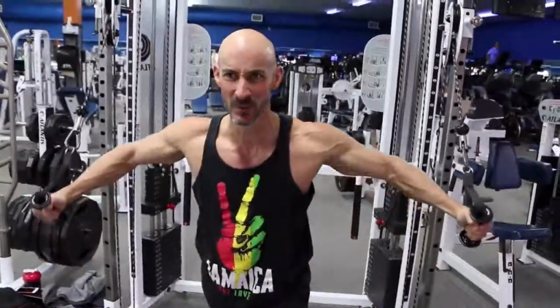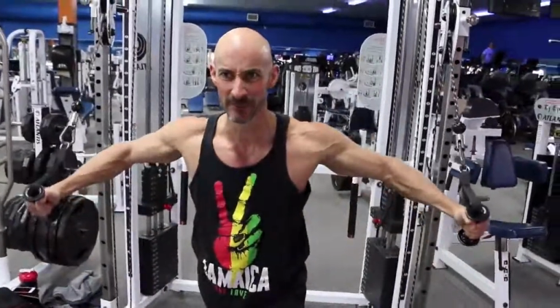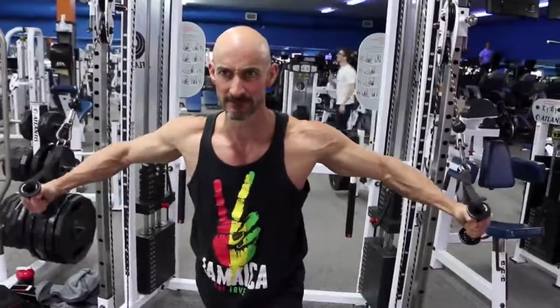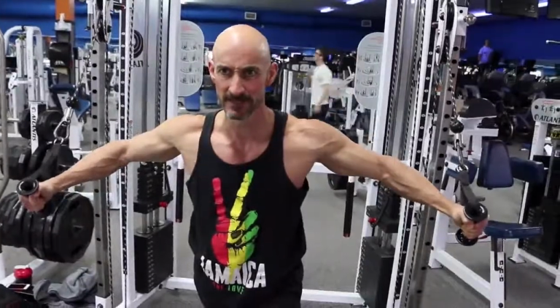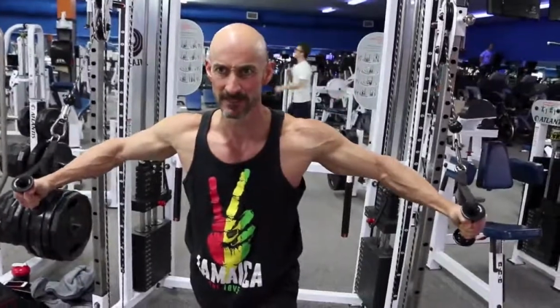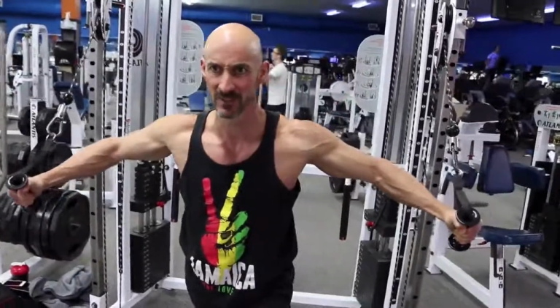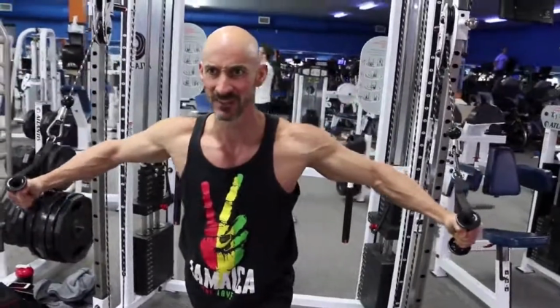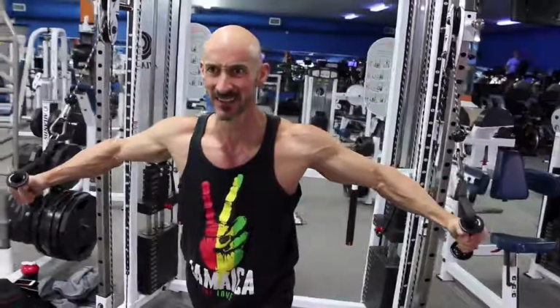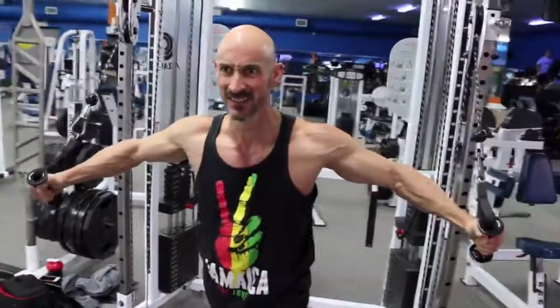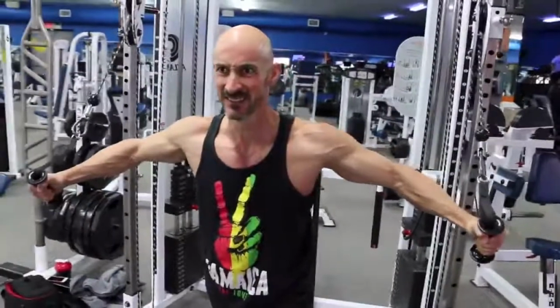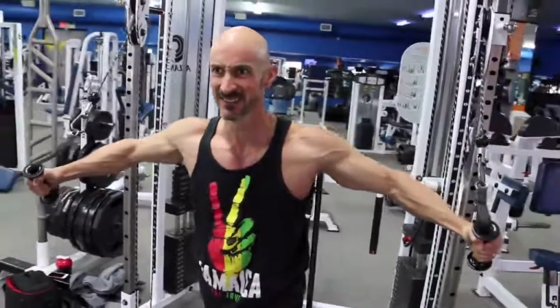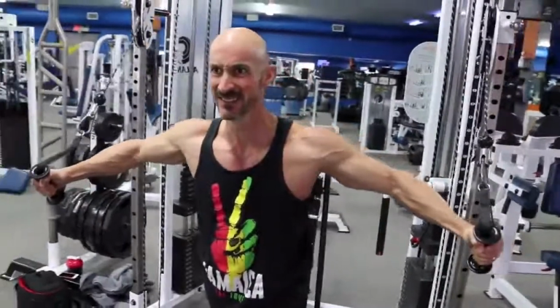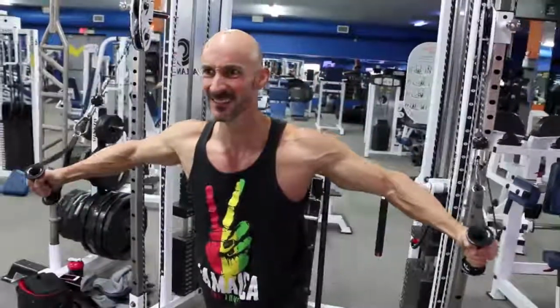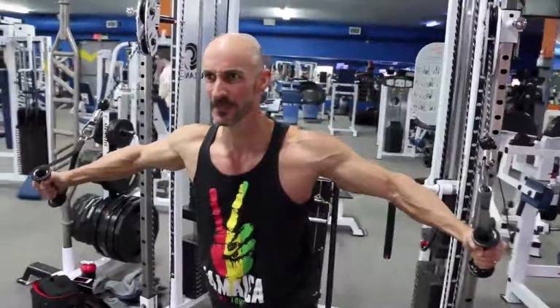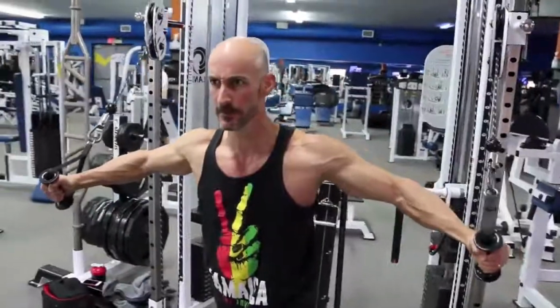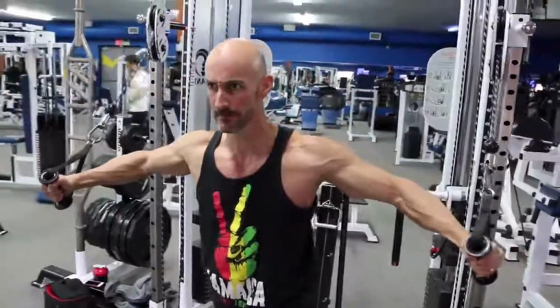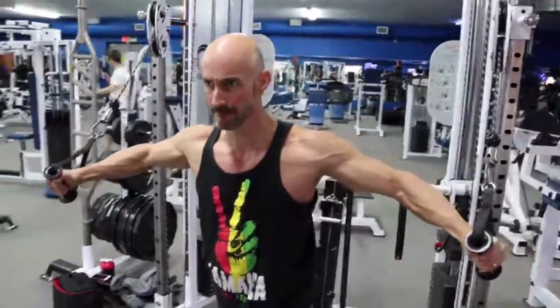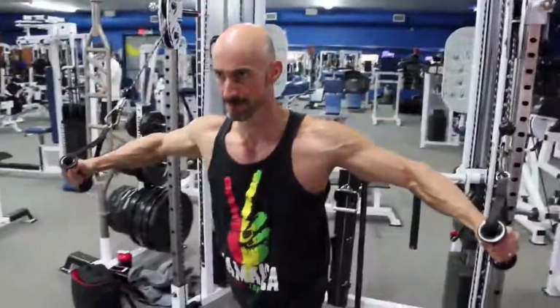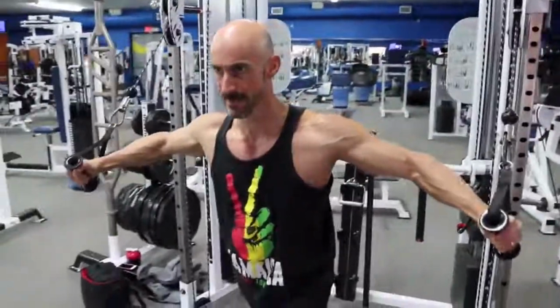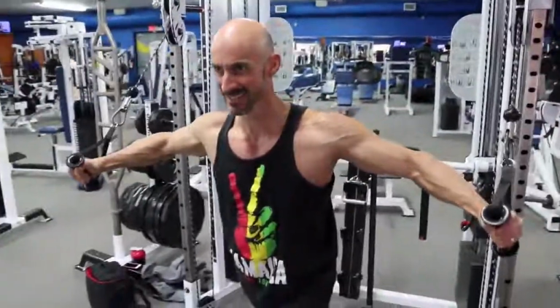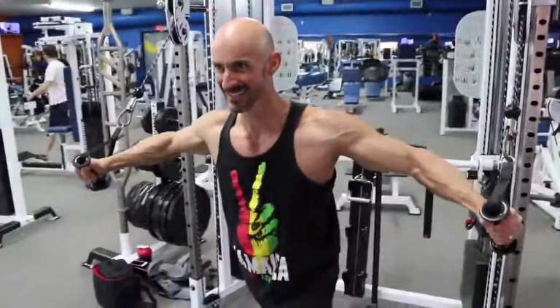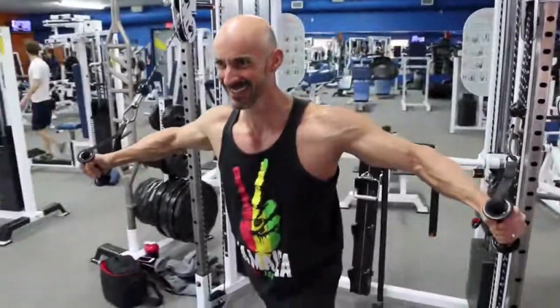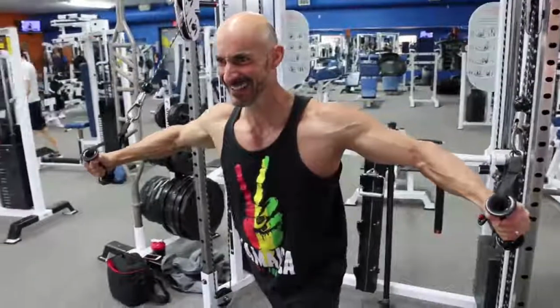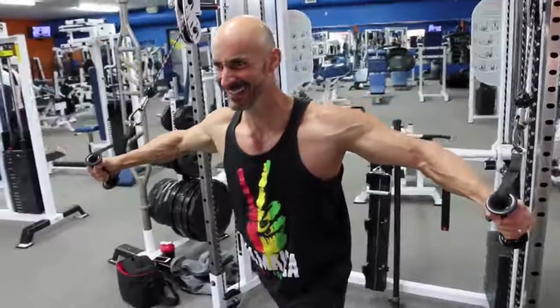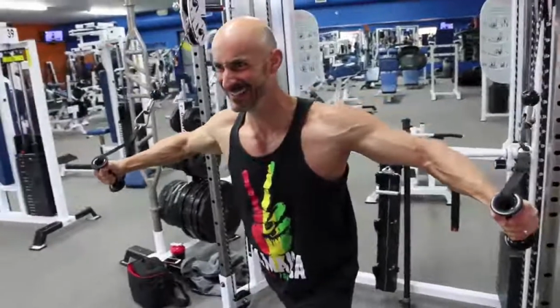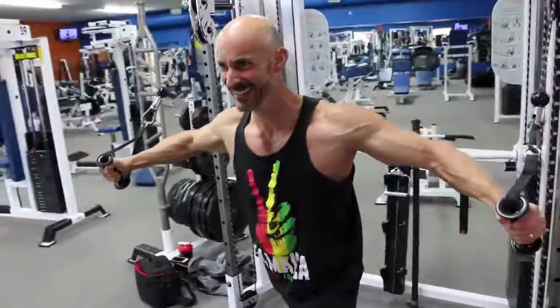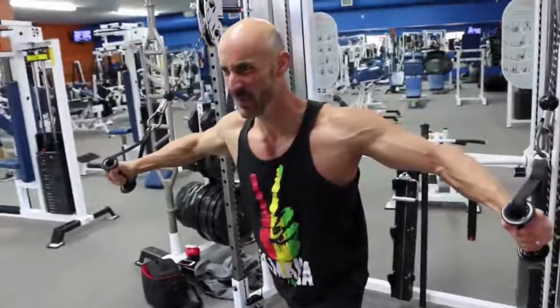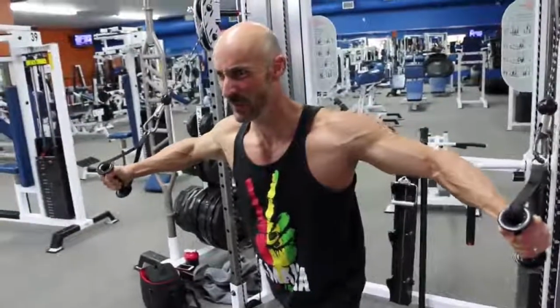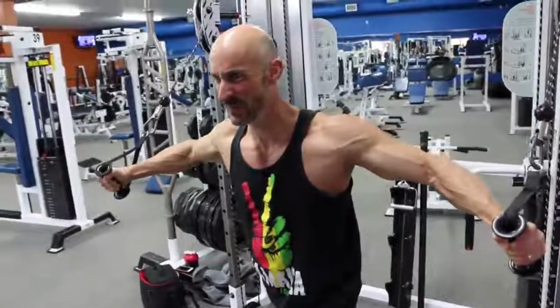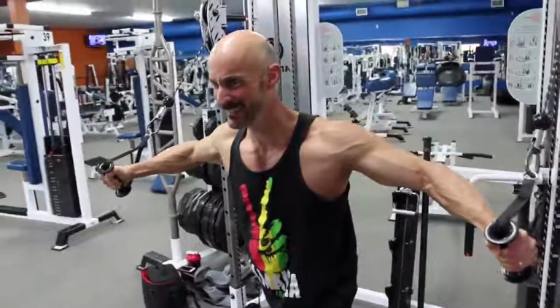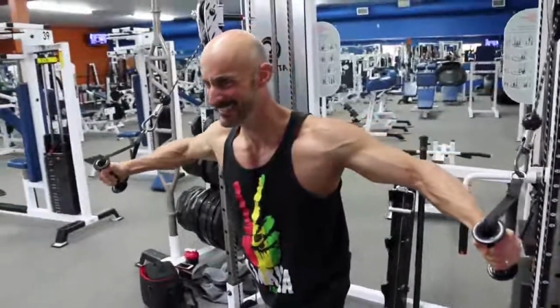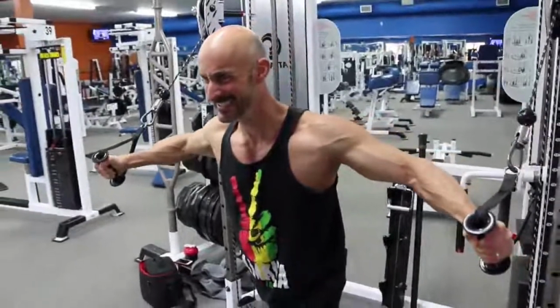Now on the final rep, you're gonna hold the stretch for 30 seconds. This is absolutely brutal.